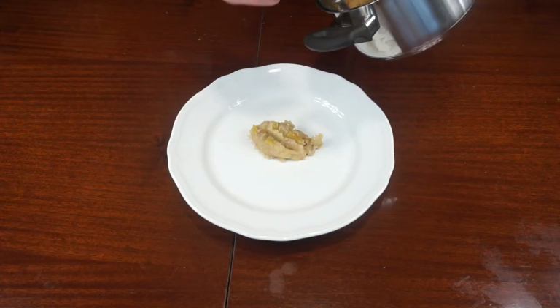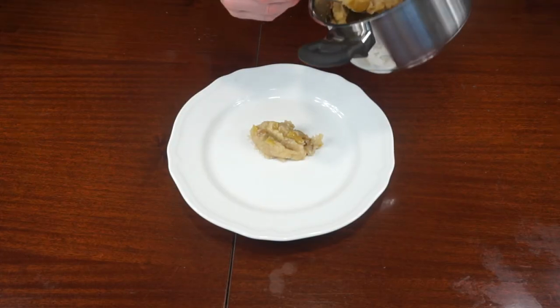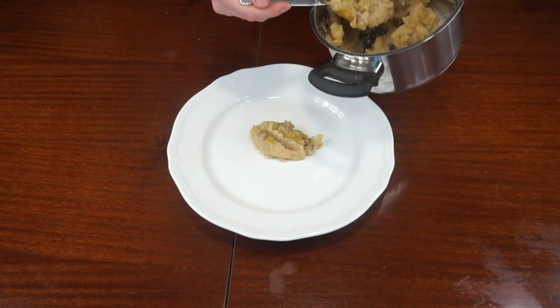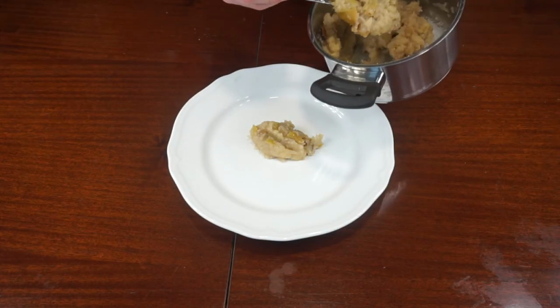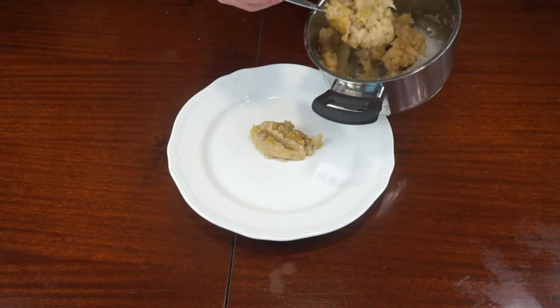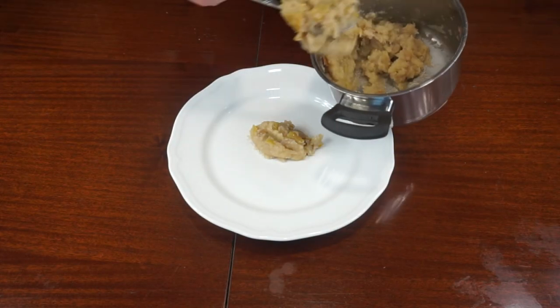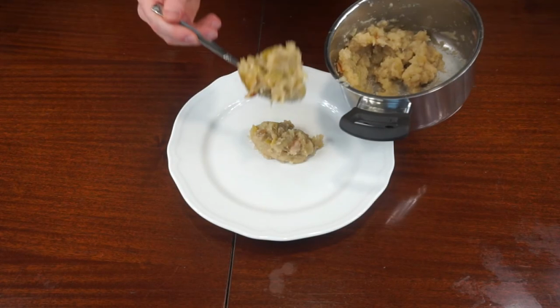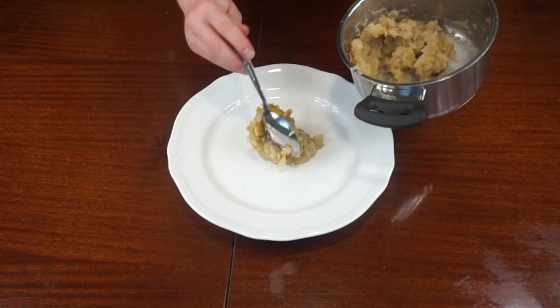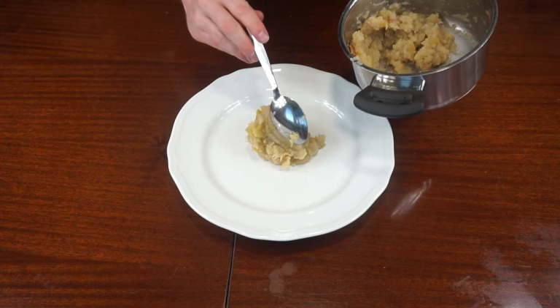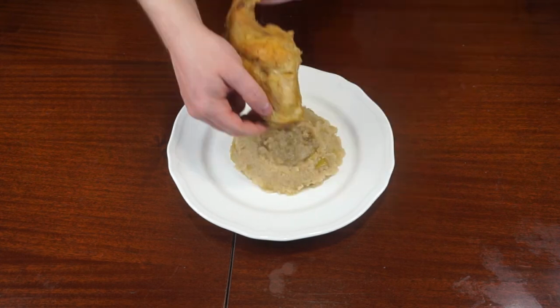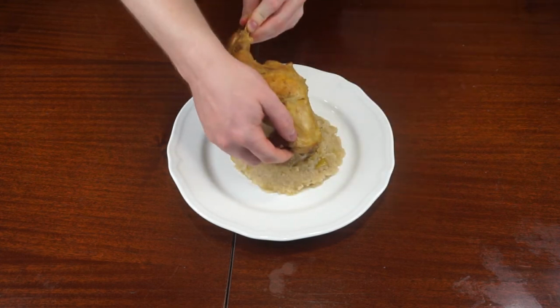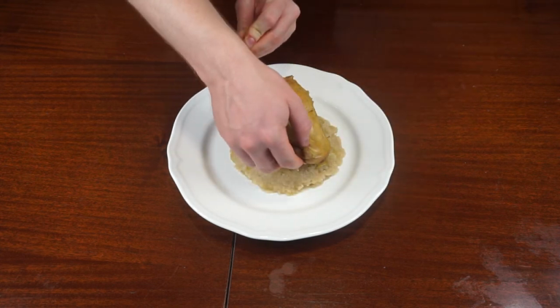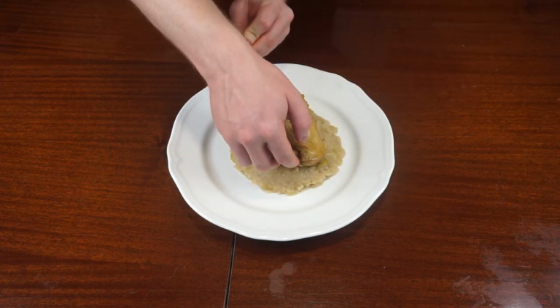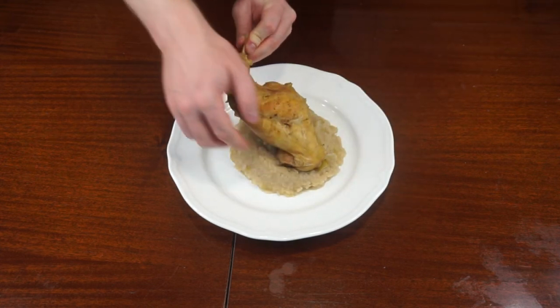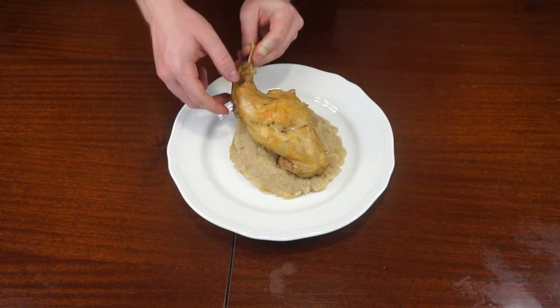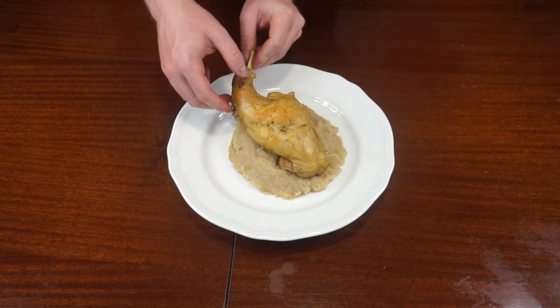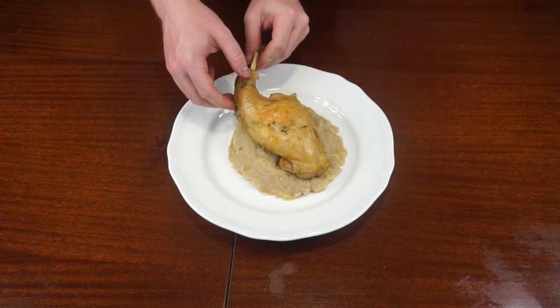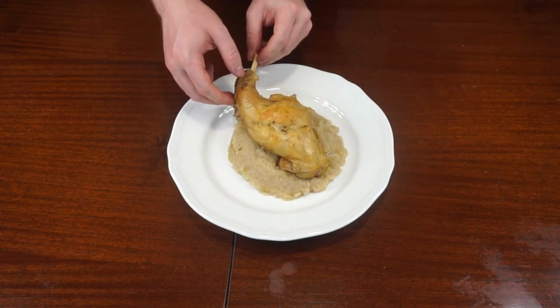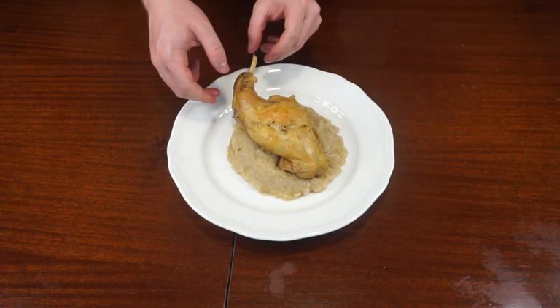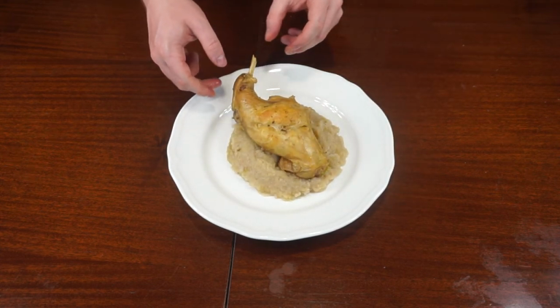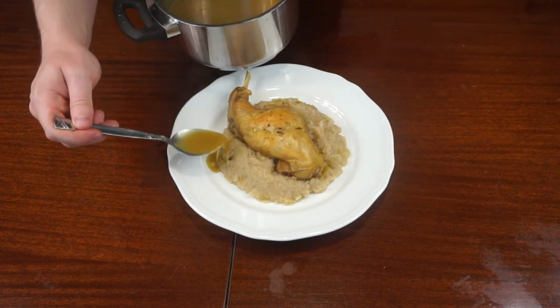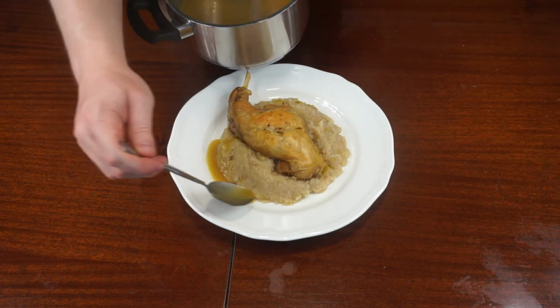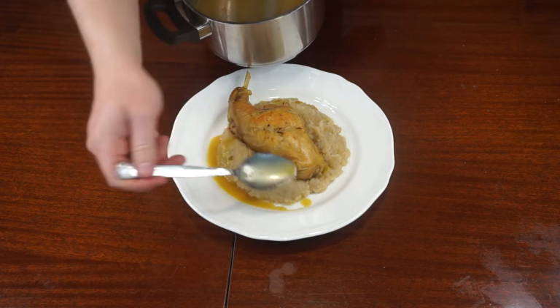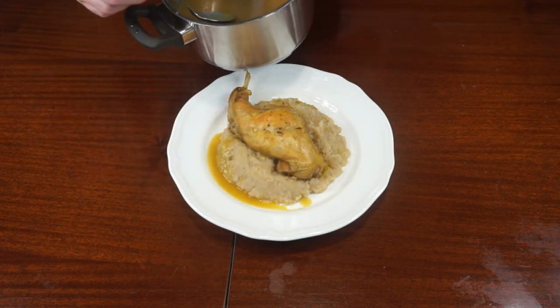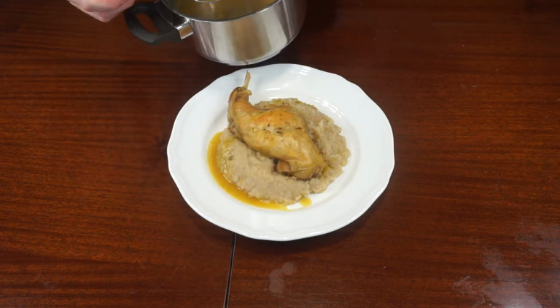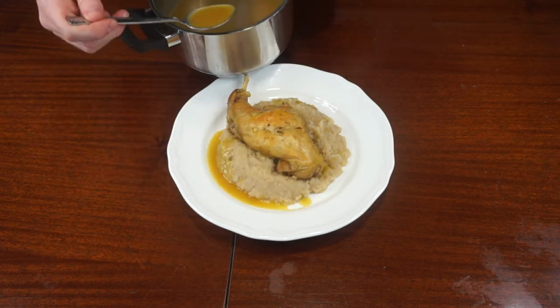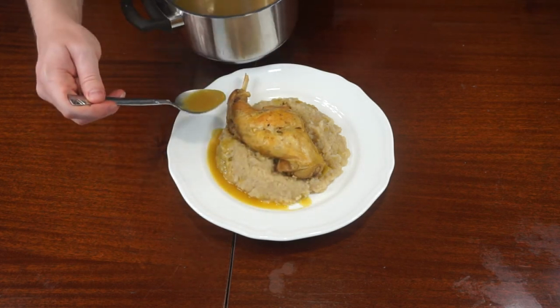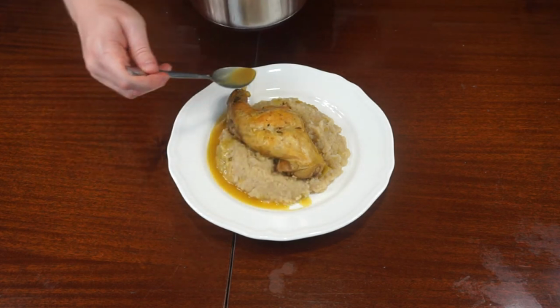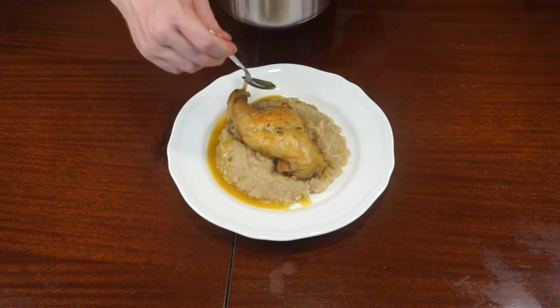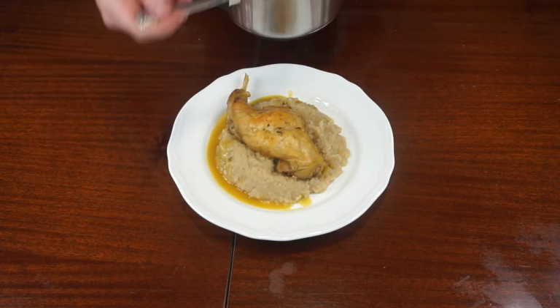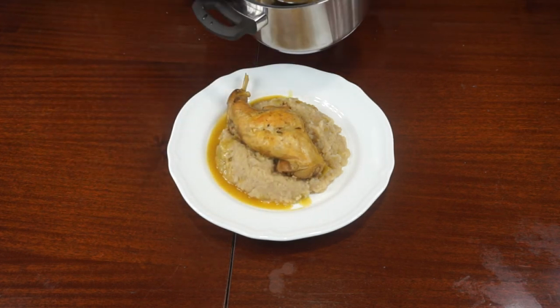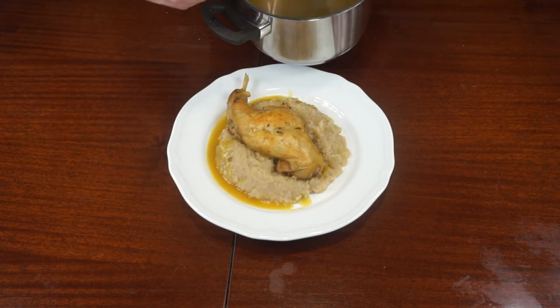Make a bed of rustic apple mash, place a rabbit leg on top, and pour over the strained sauce from the rabbit. And here is my modern twist on a medieval recipe from the 15th century.